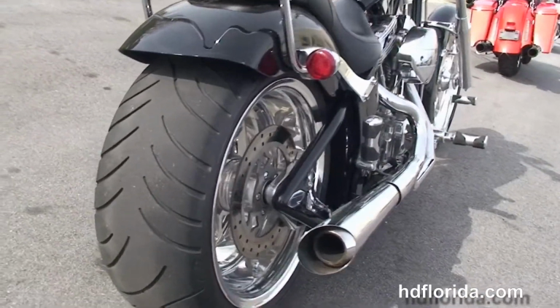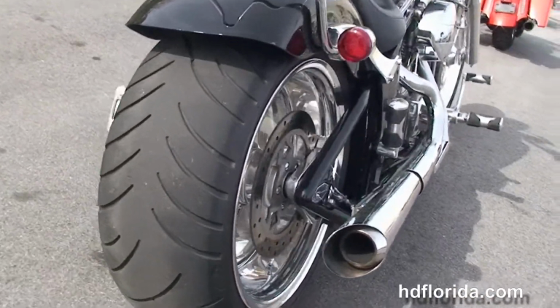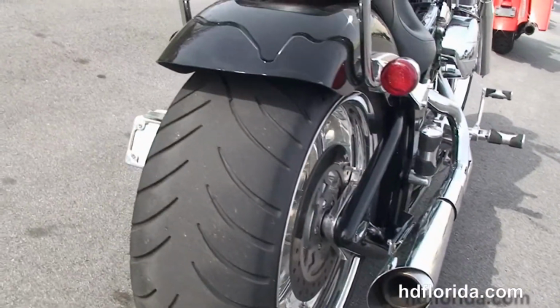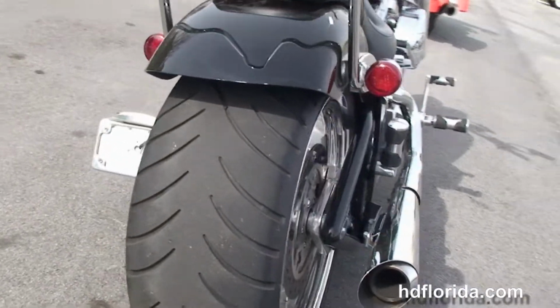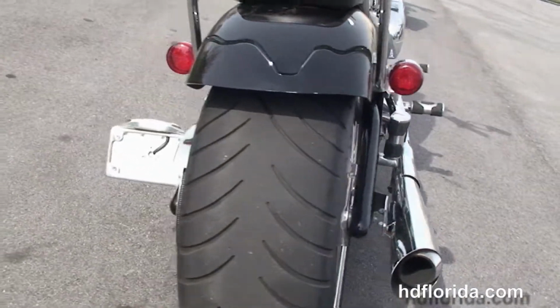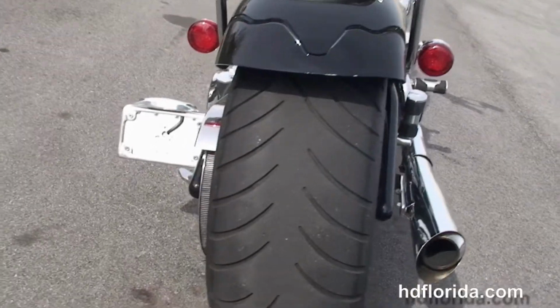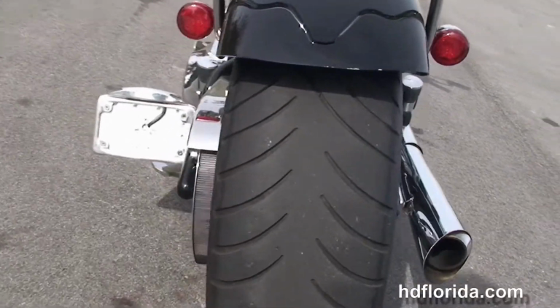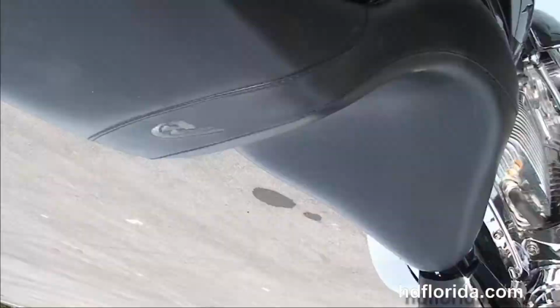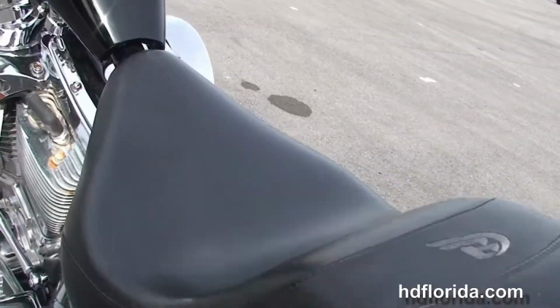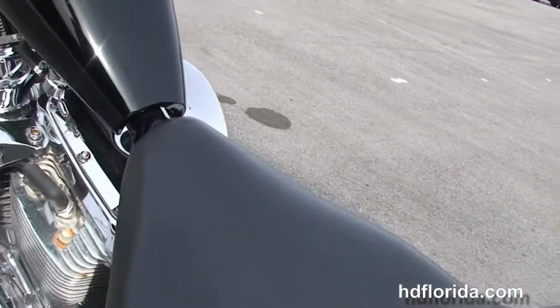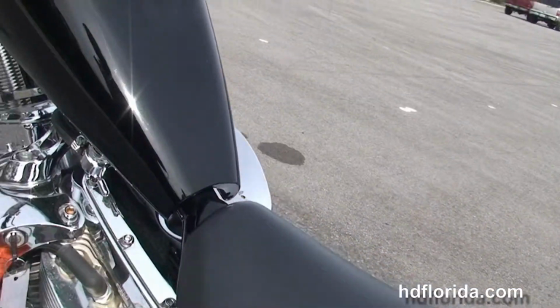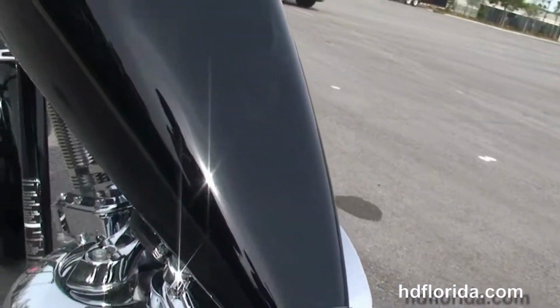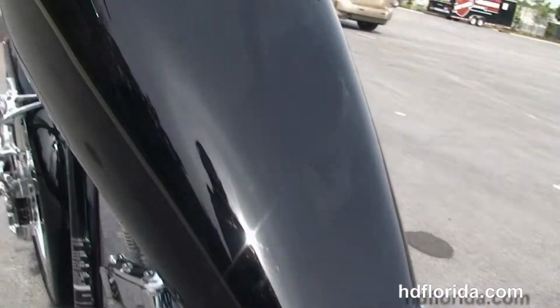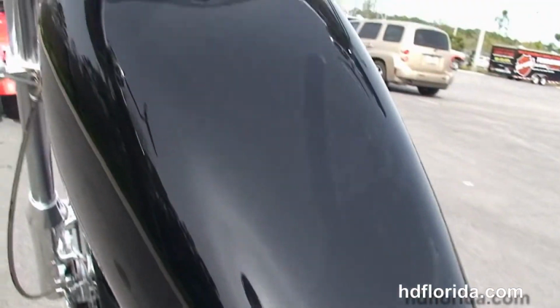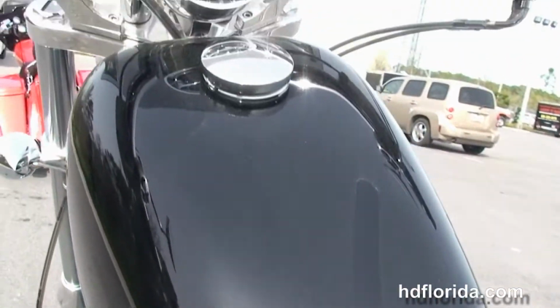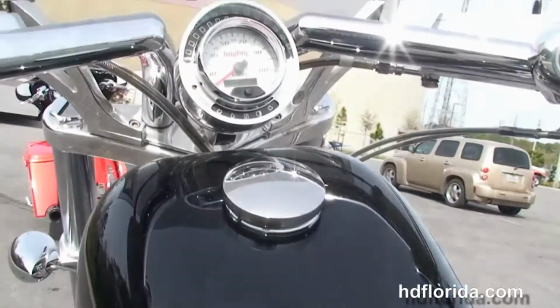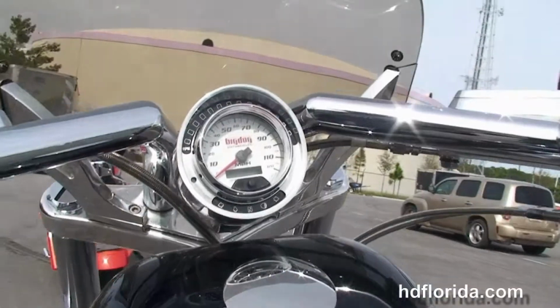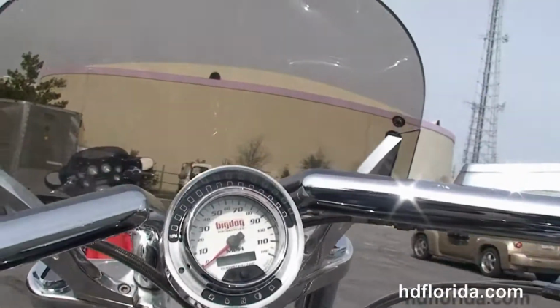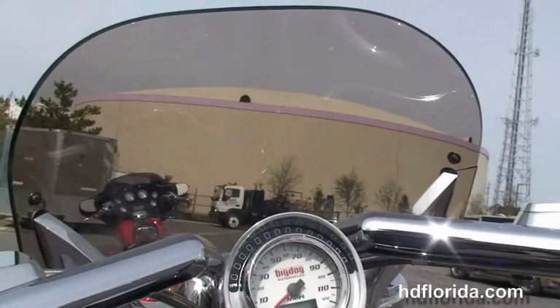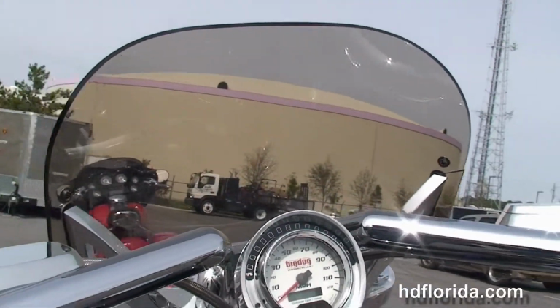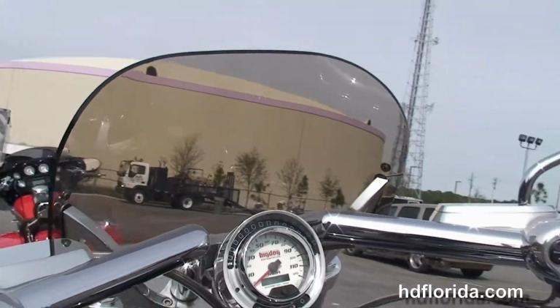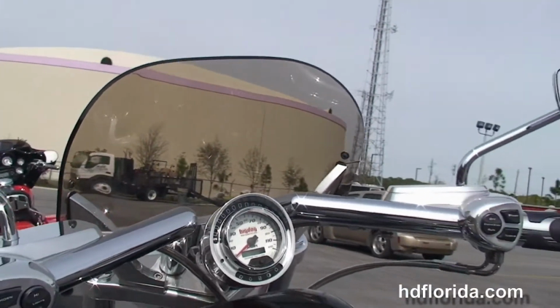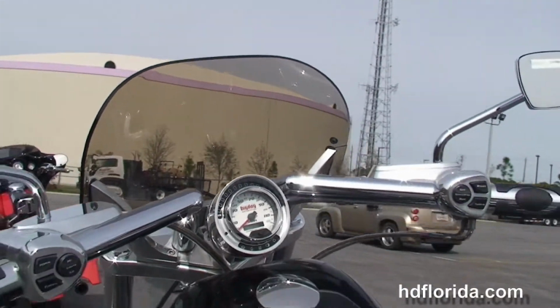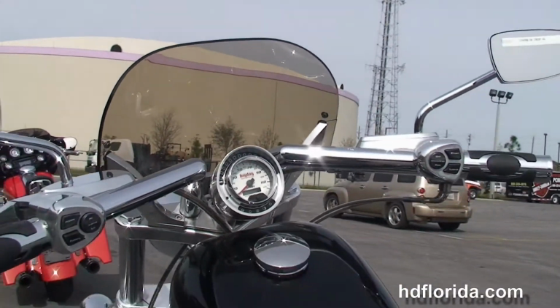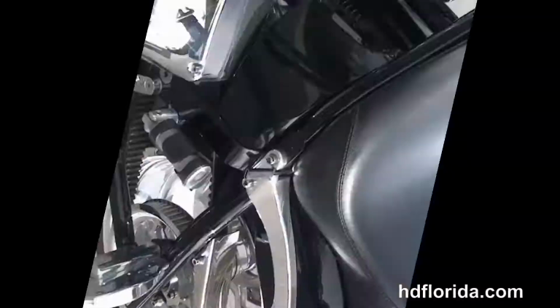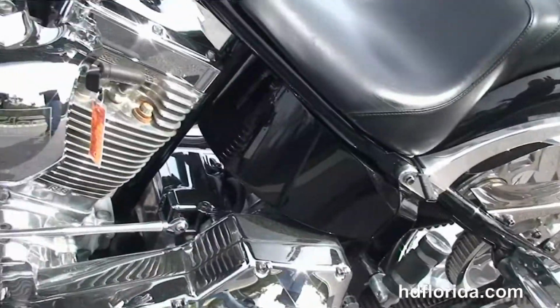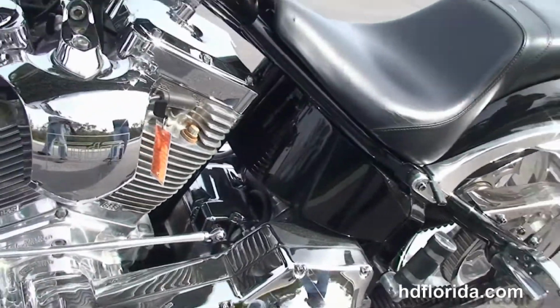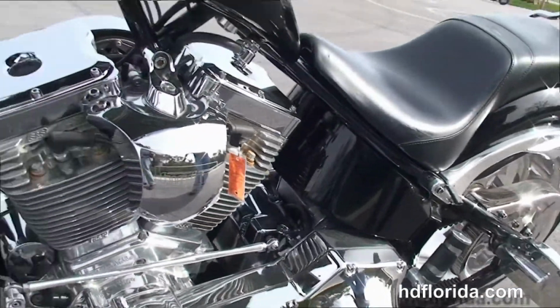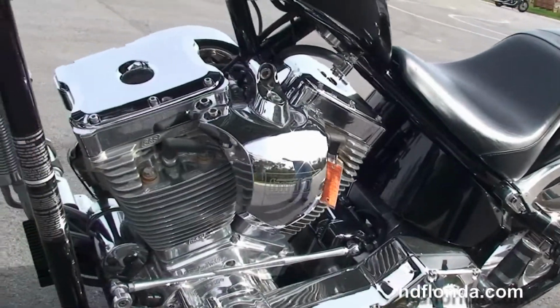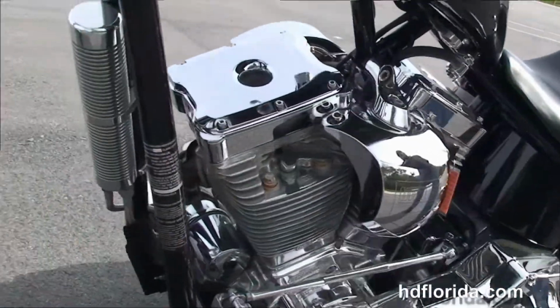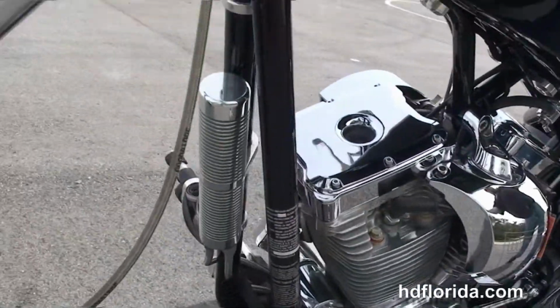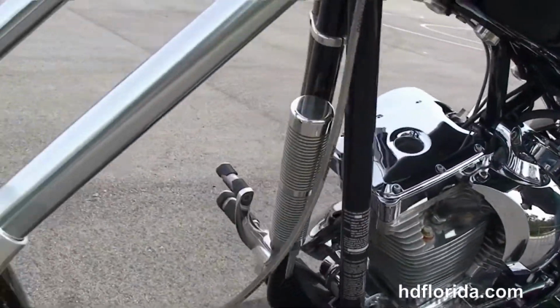That S&S engine with the RevTech 6-speed transmission and the Kirker 2-to-1 performance exhaust, PM brakes front and rear, matching rear wheel with 240mm rear tire, chrome sissy bar and the 2-up seat.